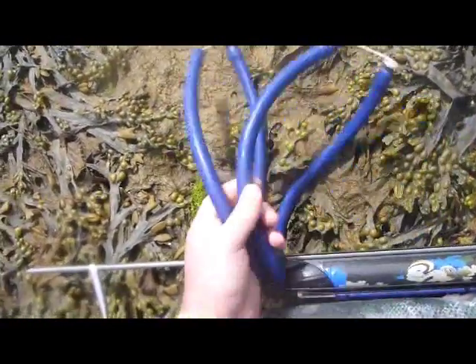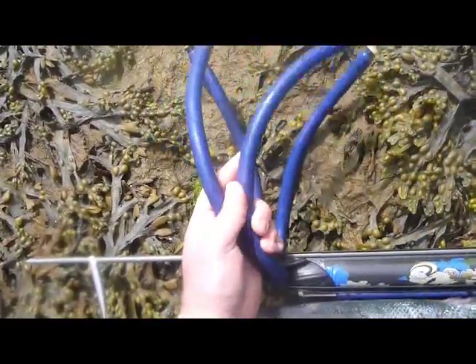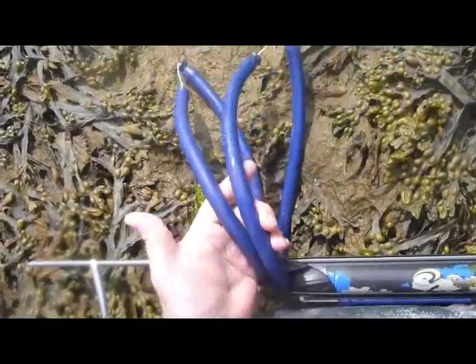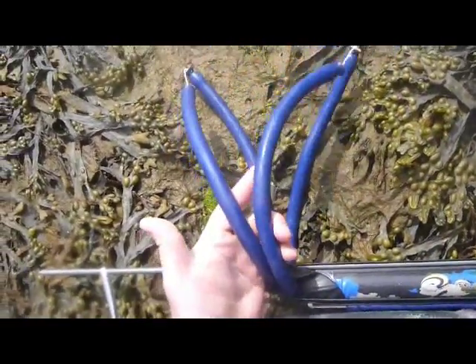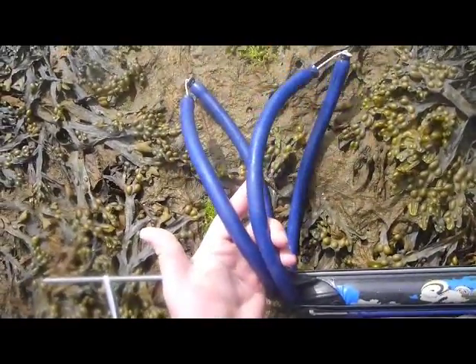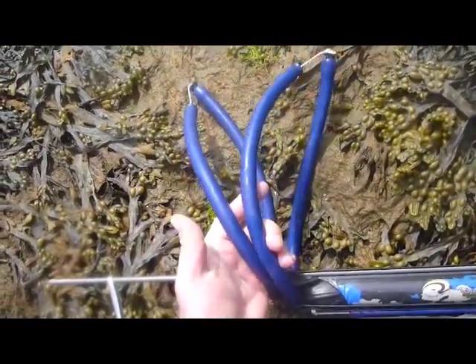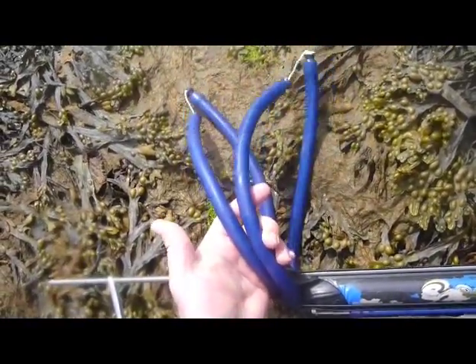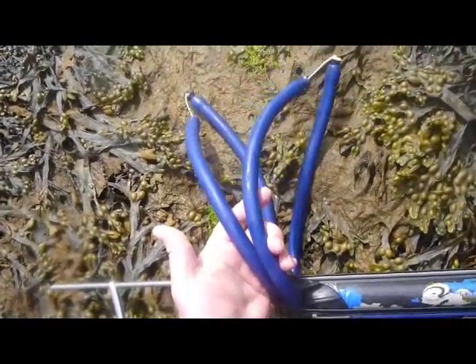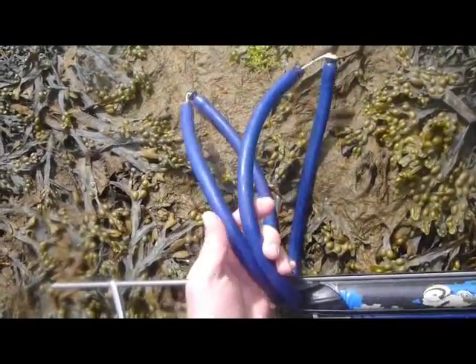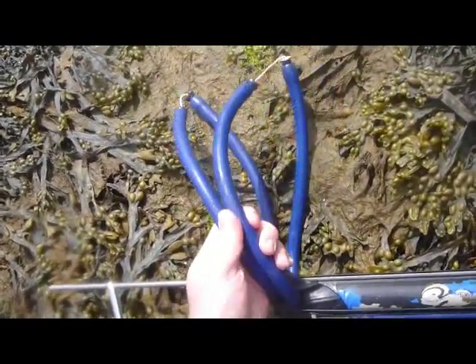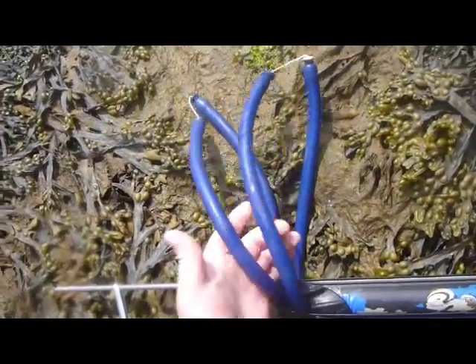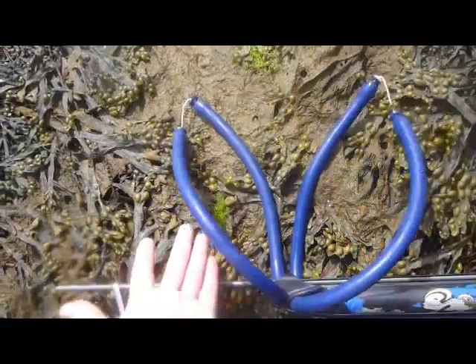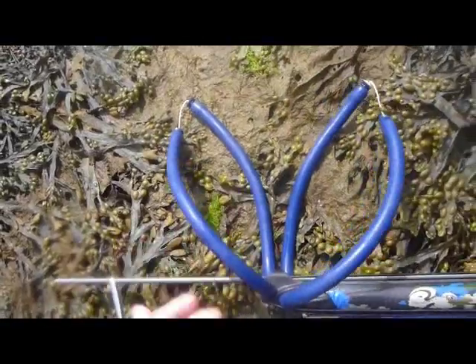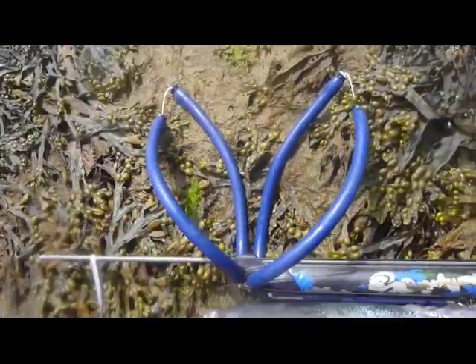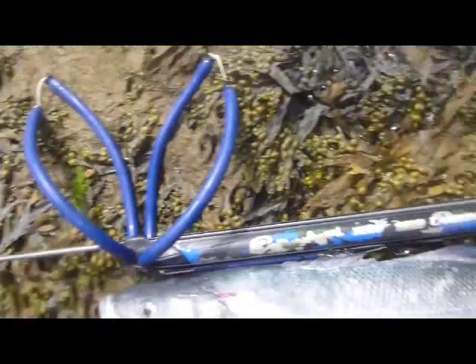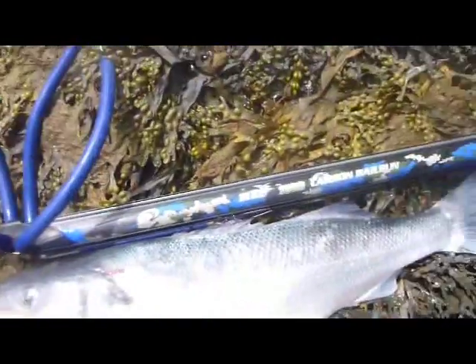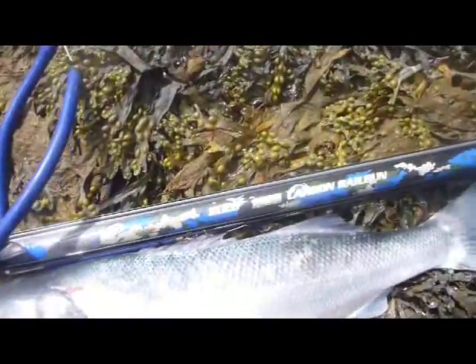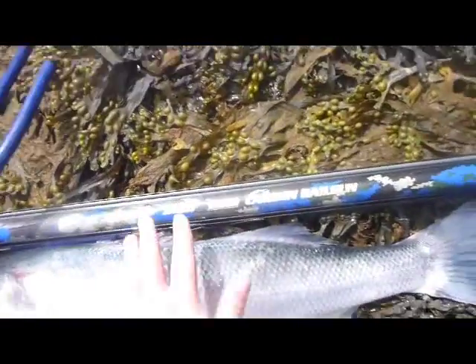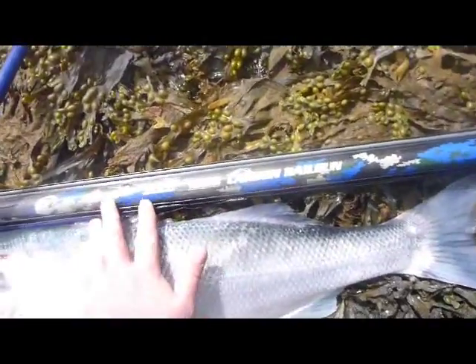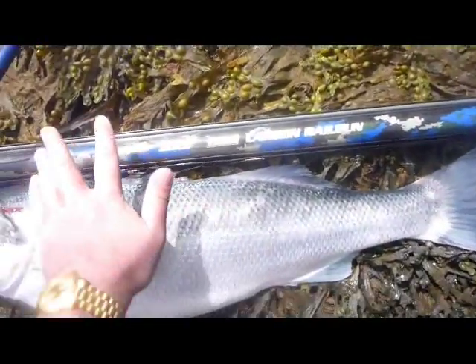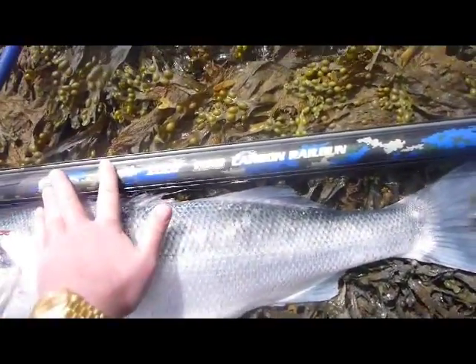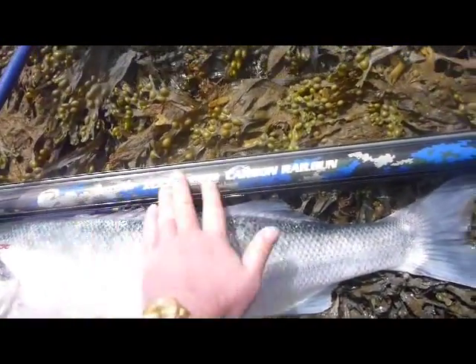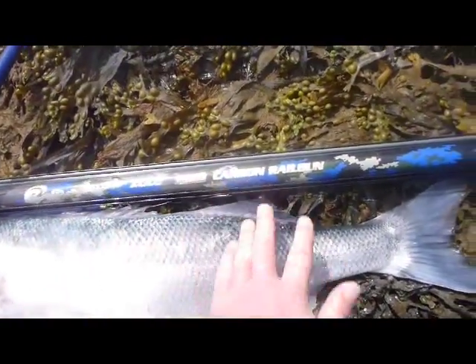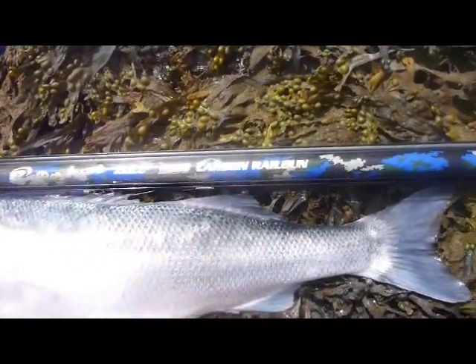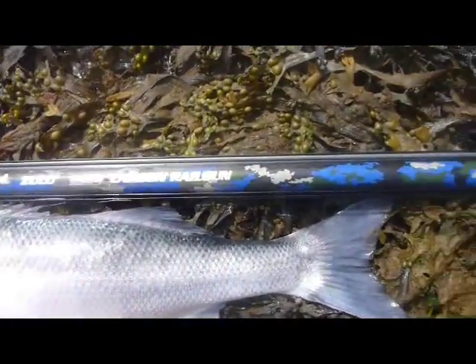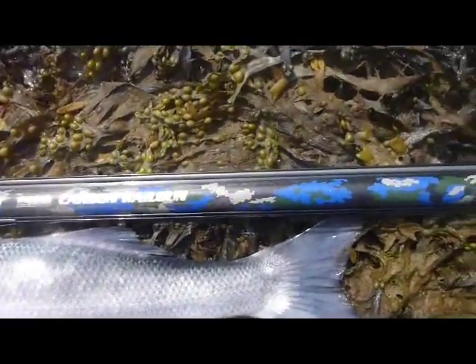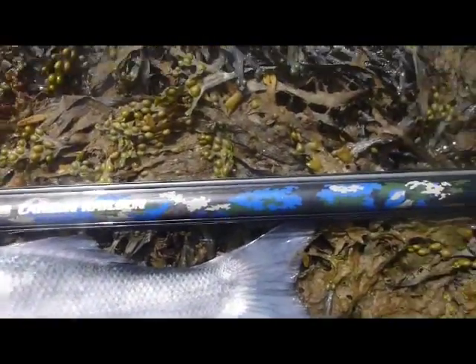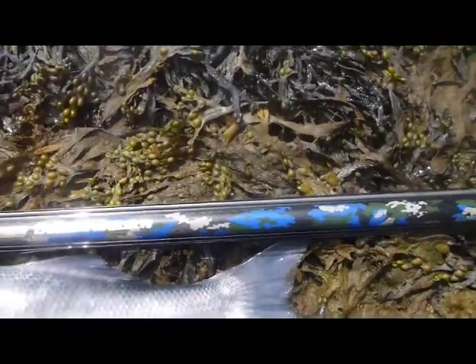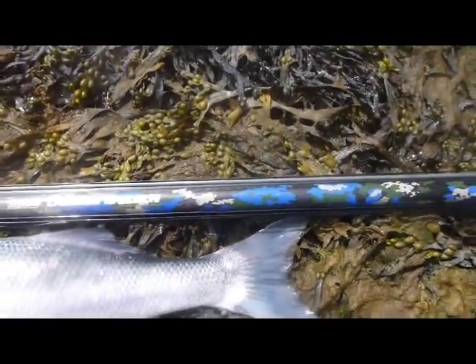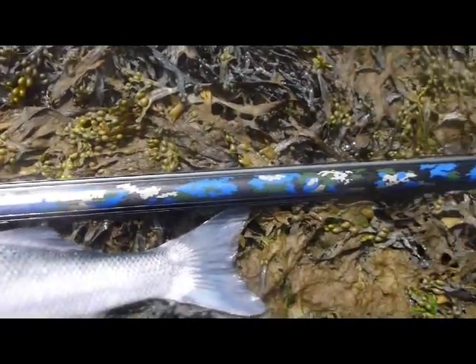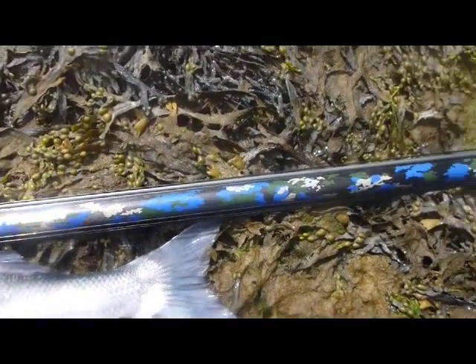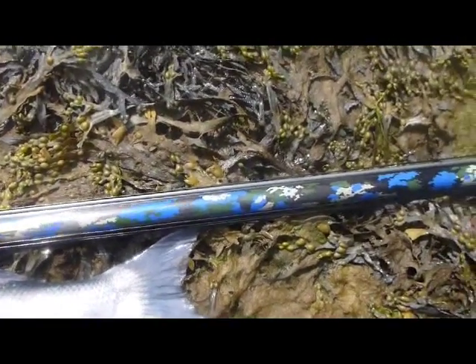Secondly, double 16mm rubbers — easy to load, but a huge punch because you've got two of them. Nice light barrel, carbon, incredibly strong, with a bit of a camouflage pattern to break it up.